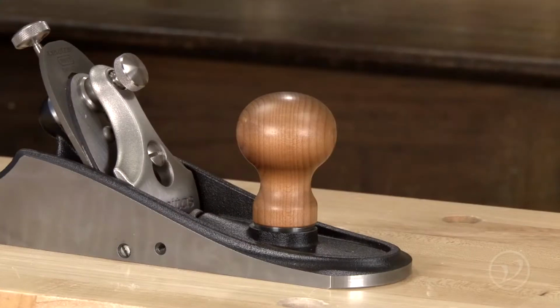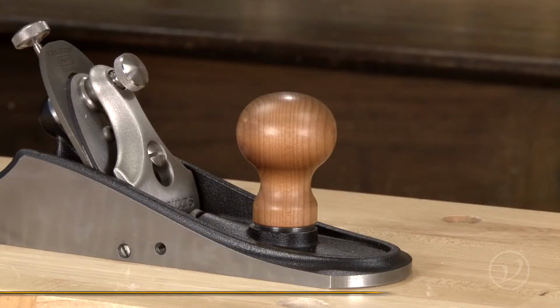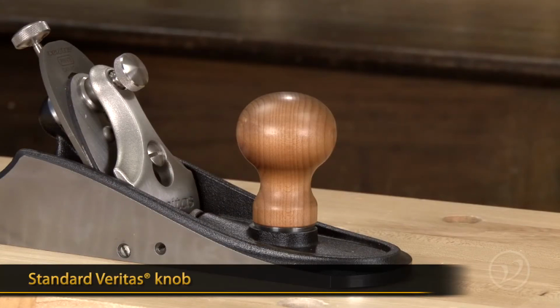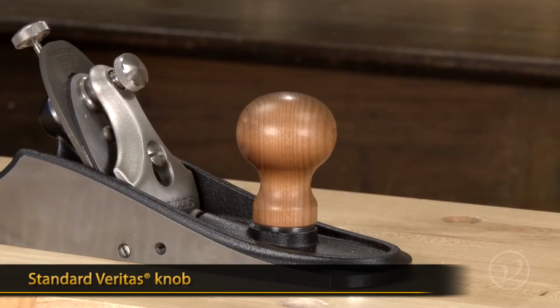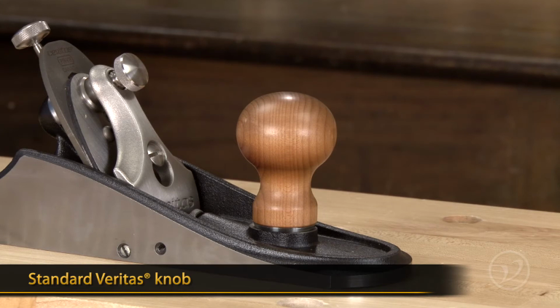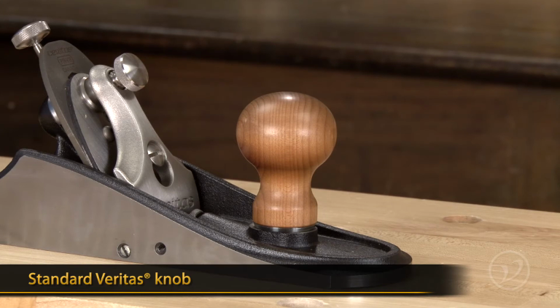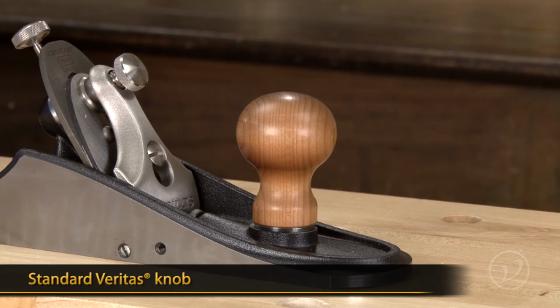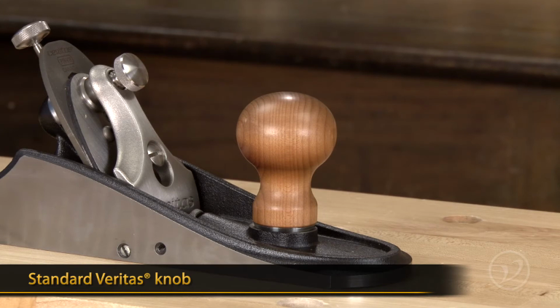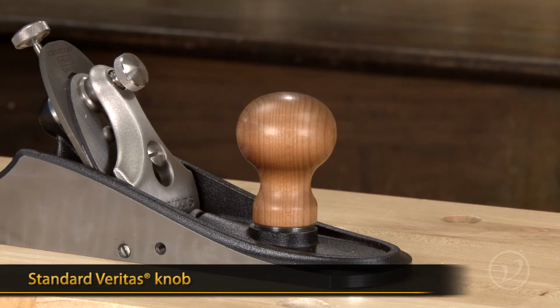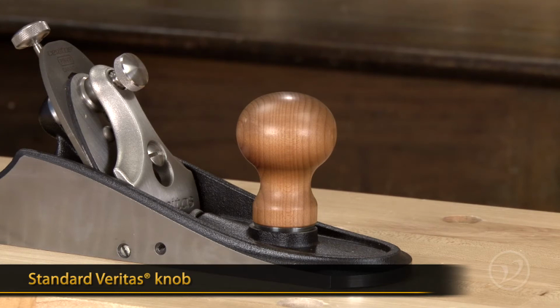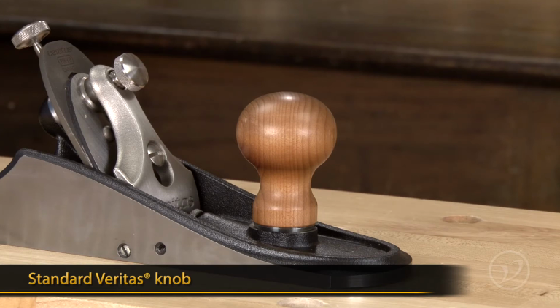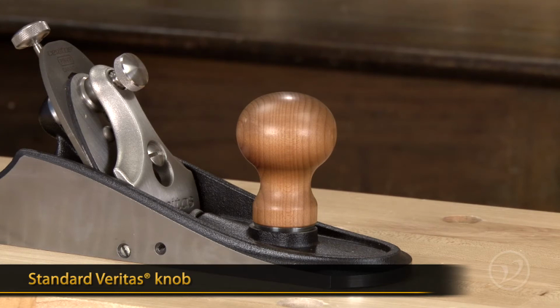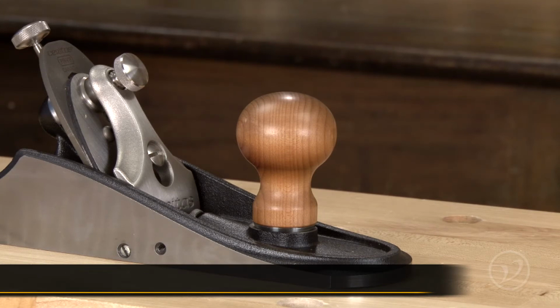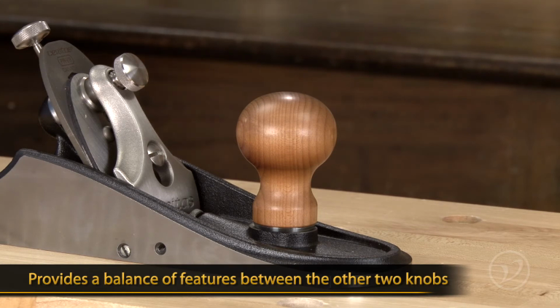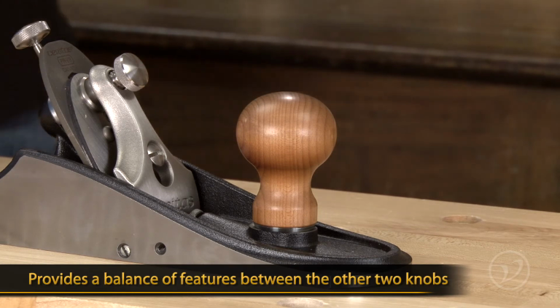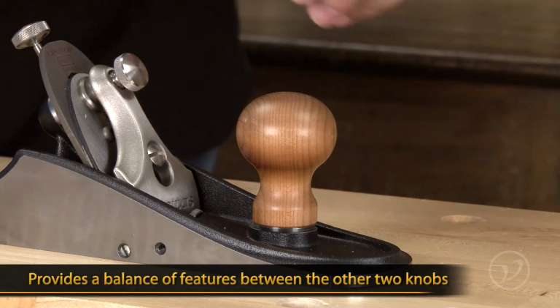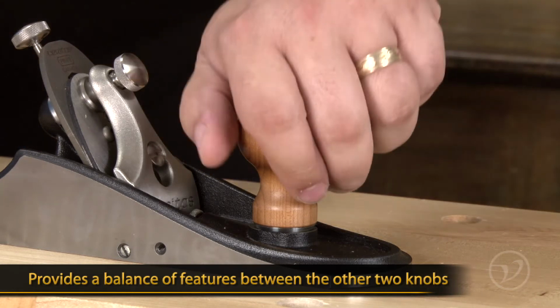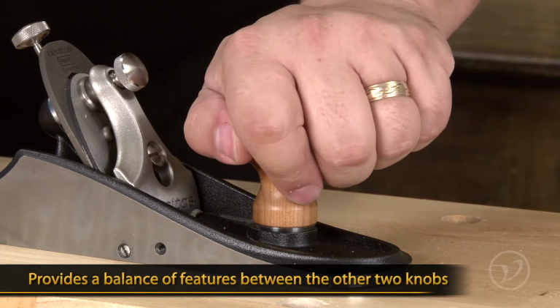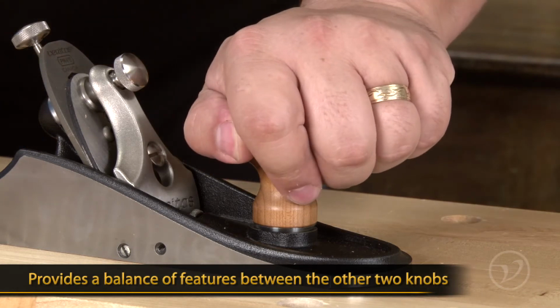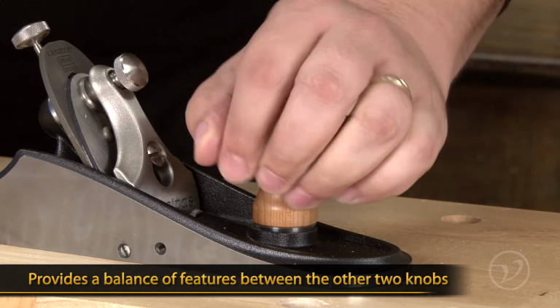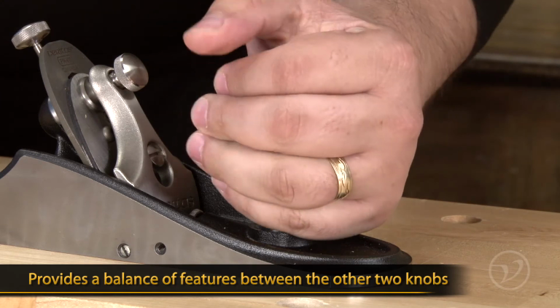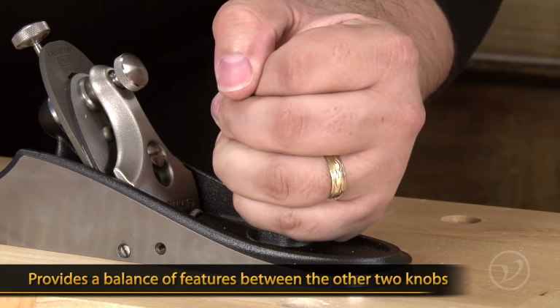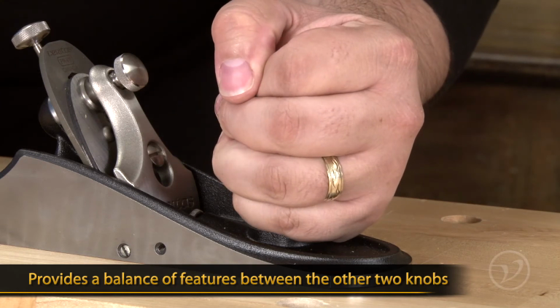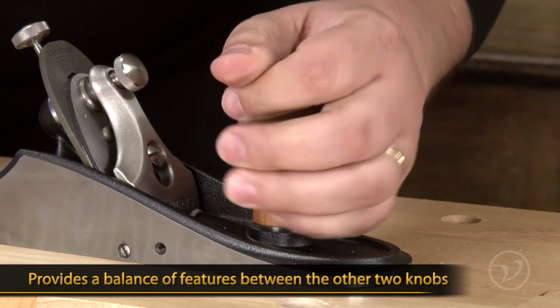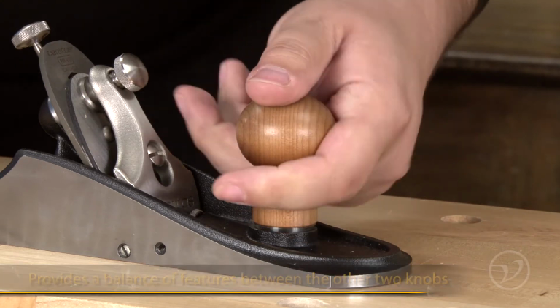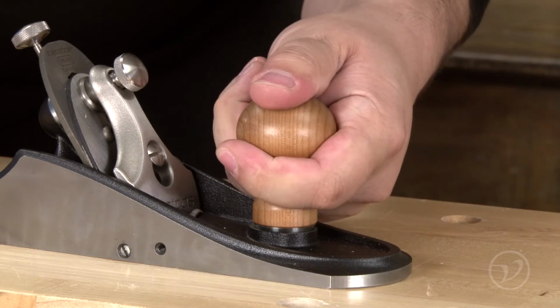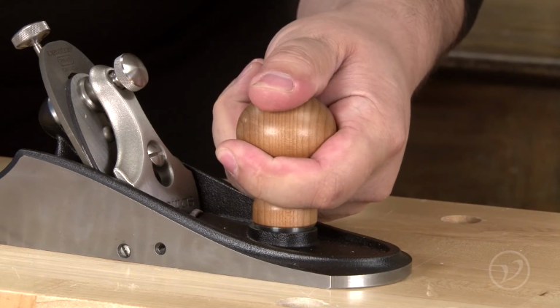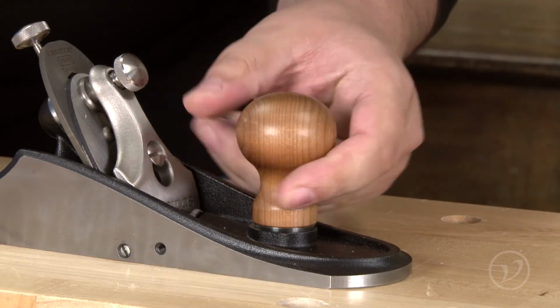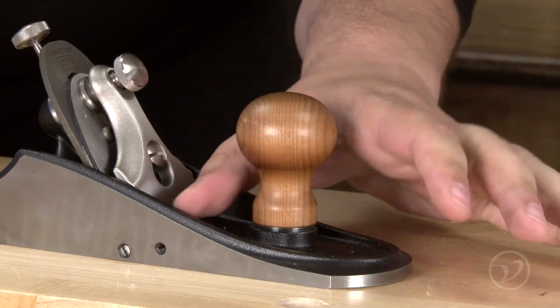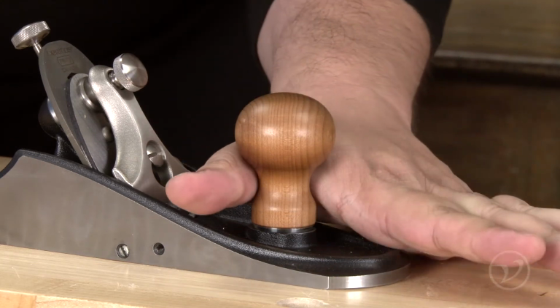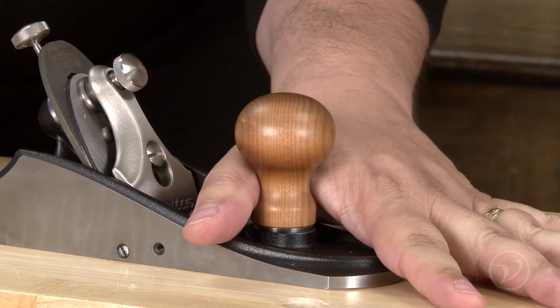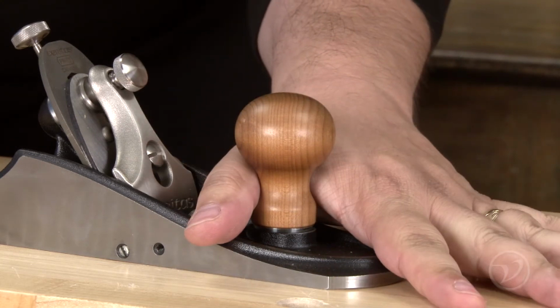The standard Veritas knob is the same as found on most of our bench planes. It has a more spherical shape that provides a balance of features between the other two knobs, useful if you alter your grip depending on the work you're doing.